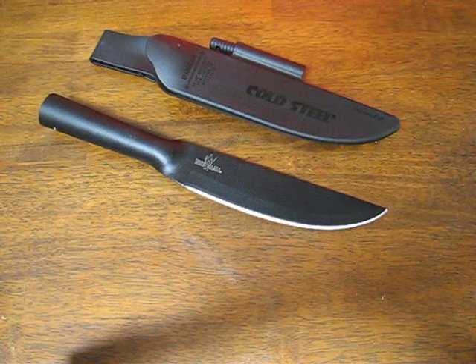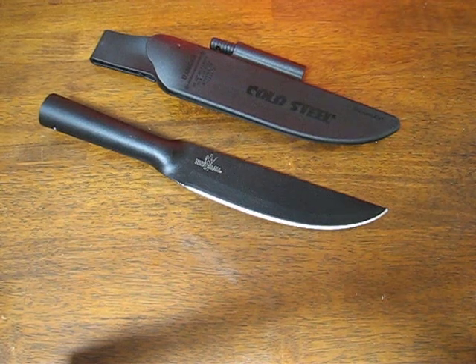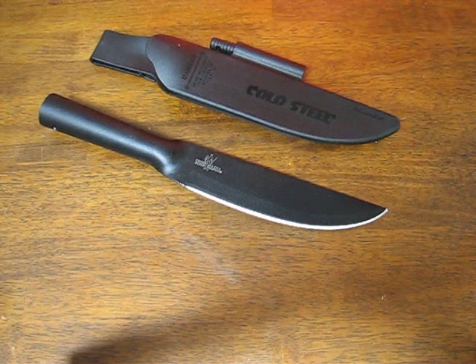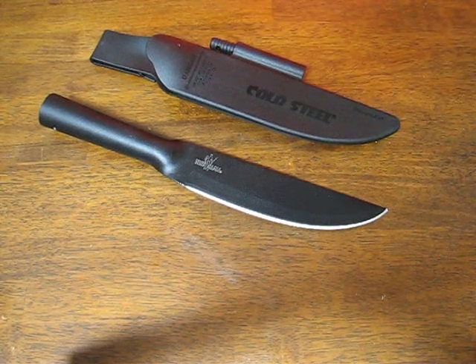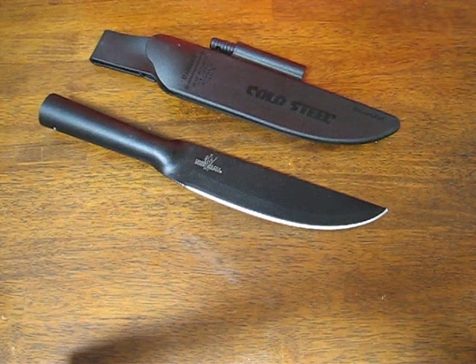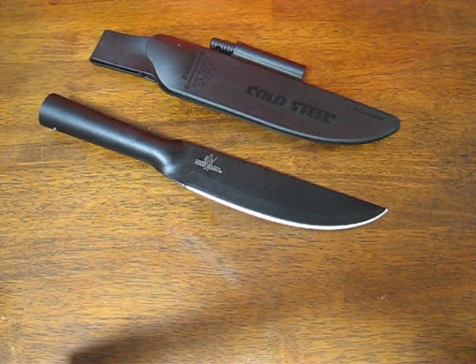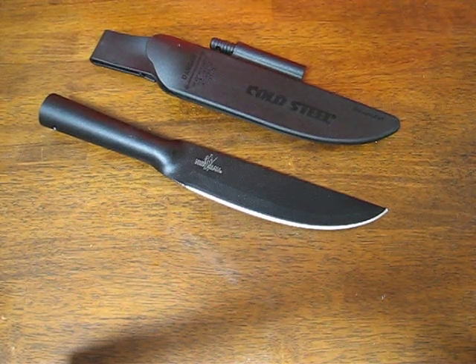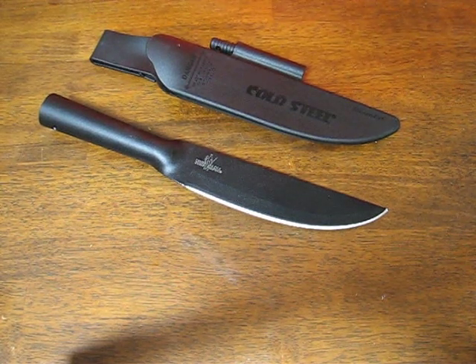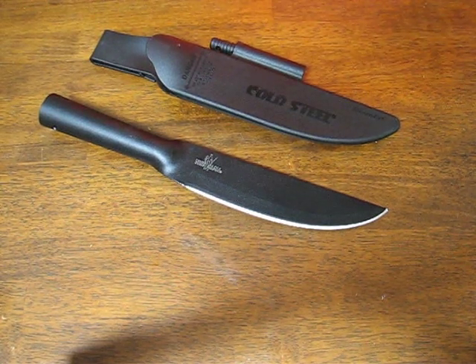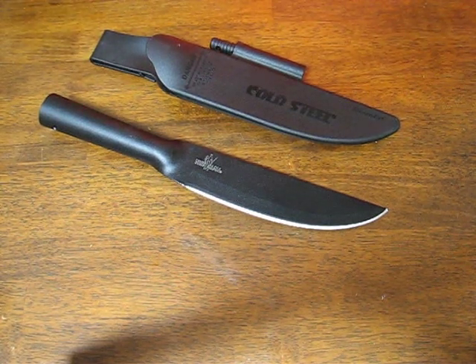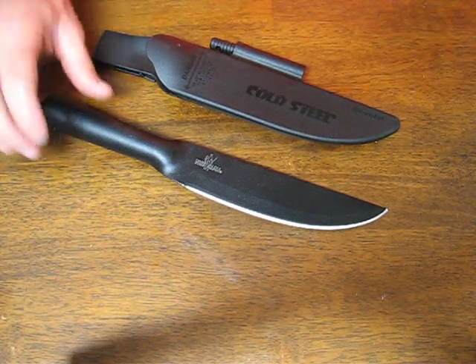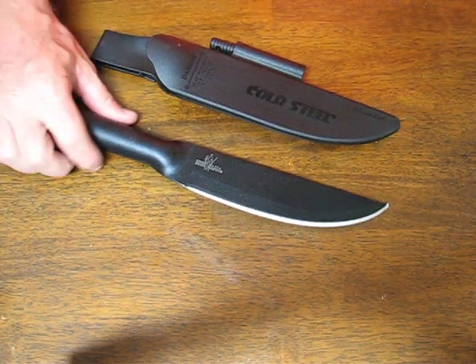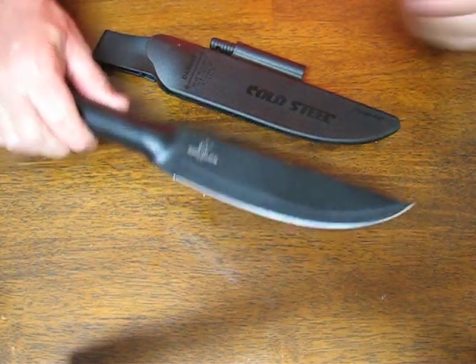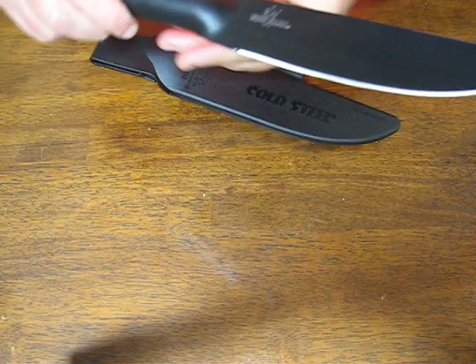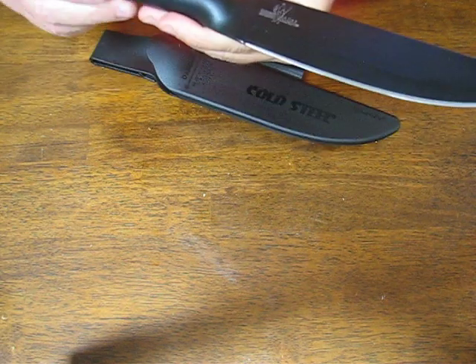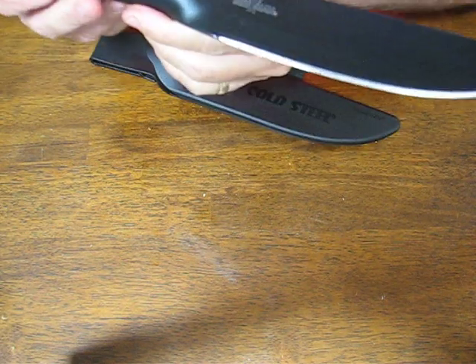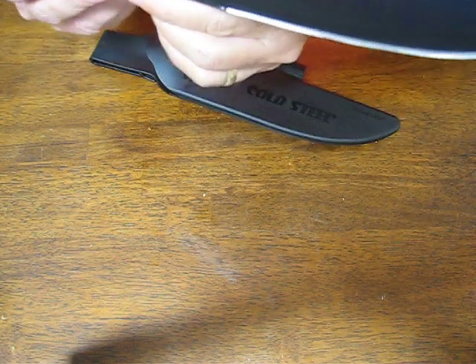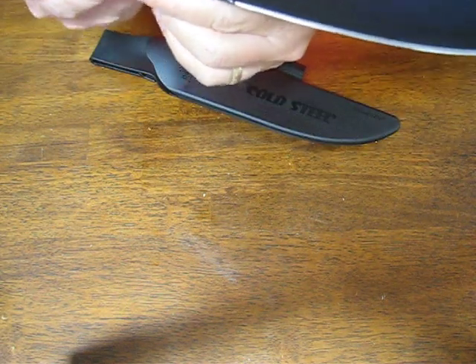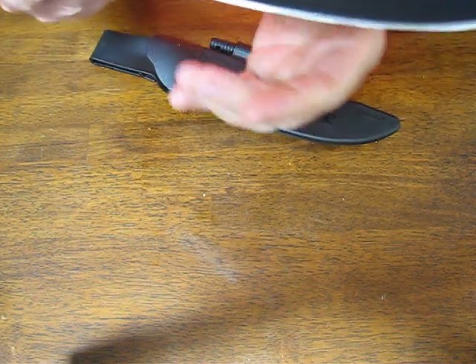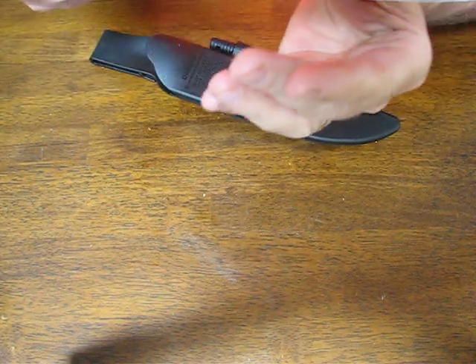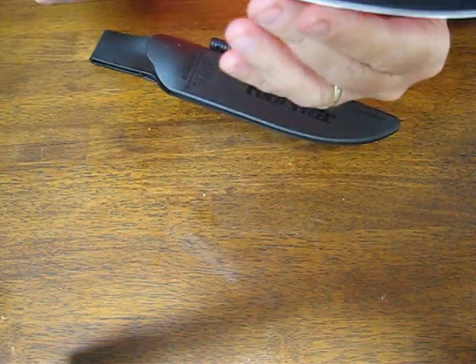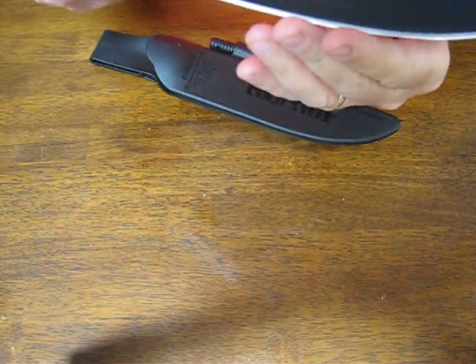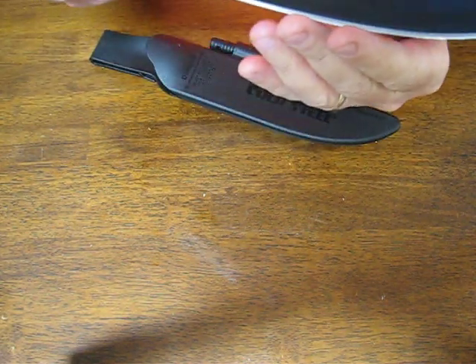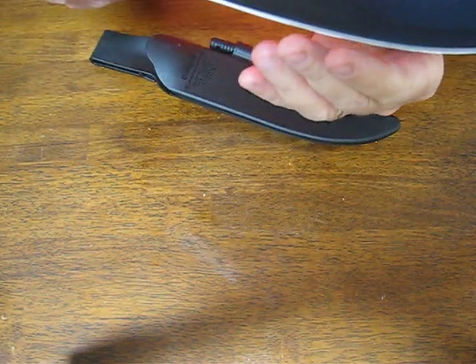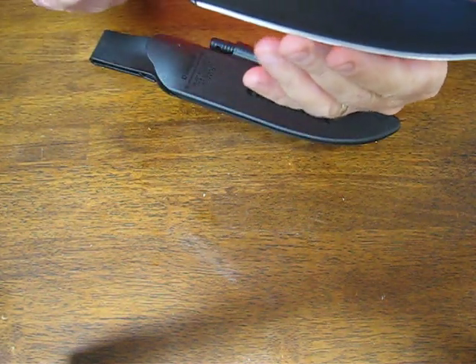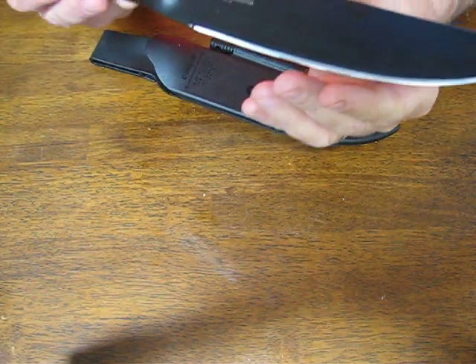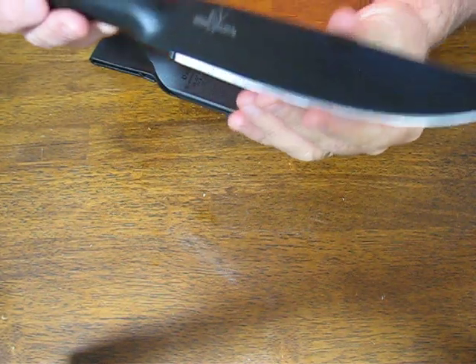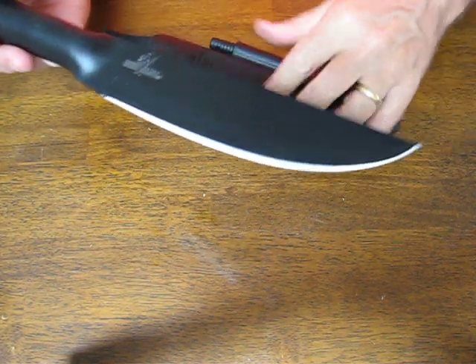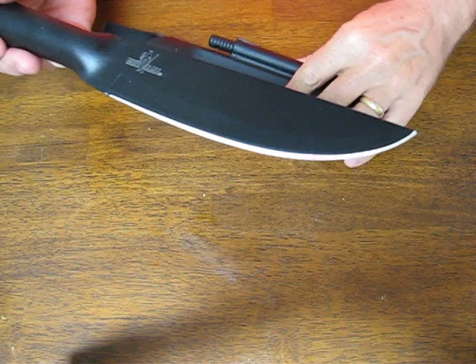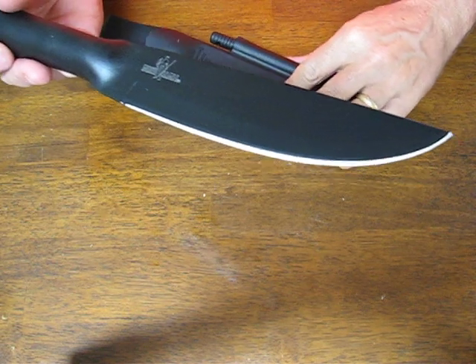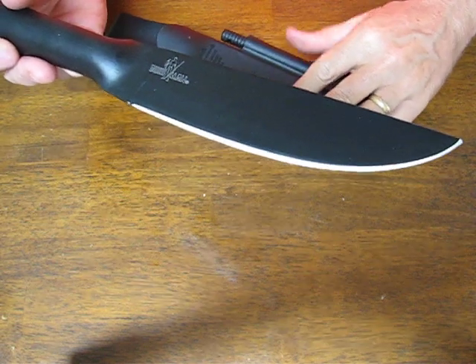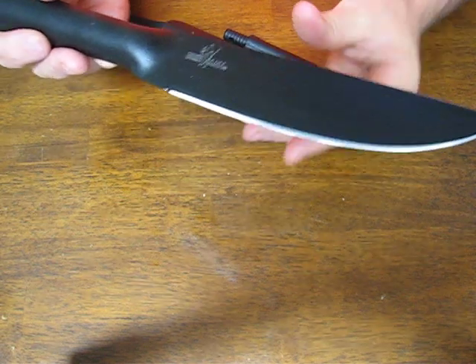Today on OssoGrandeKnives.com we are looking at the Cold Steel Bushman Model 95 BUSK. It comes with a SecureX sheath and a Ferroceum fire steel.